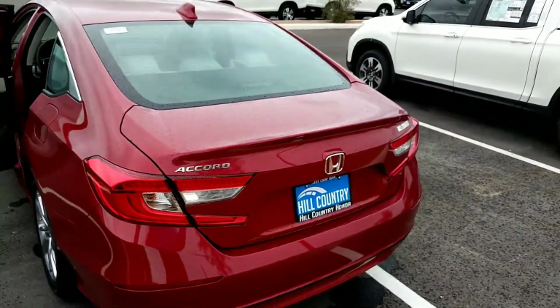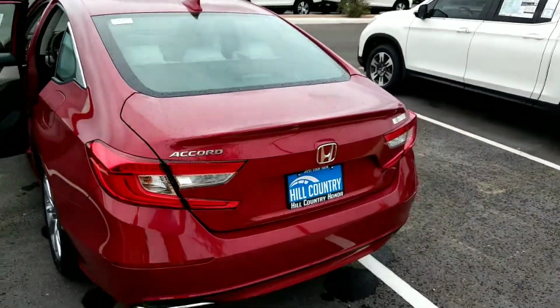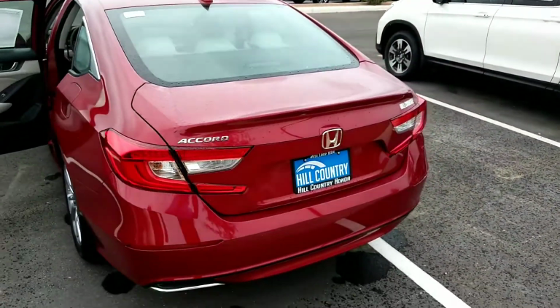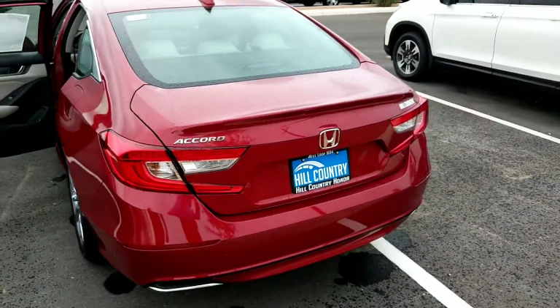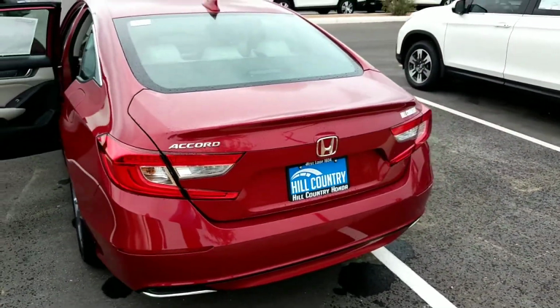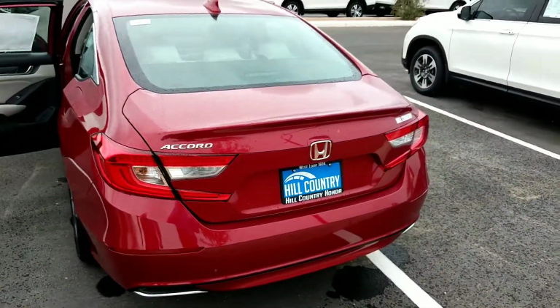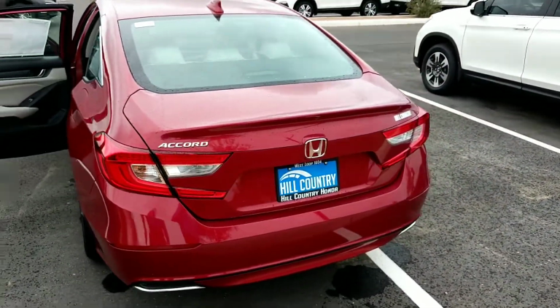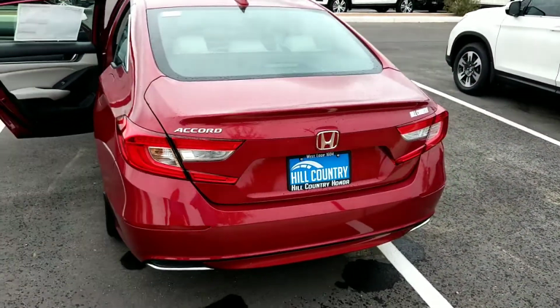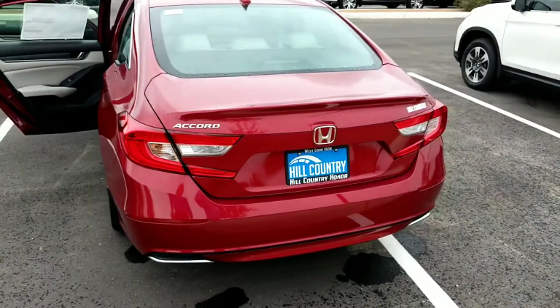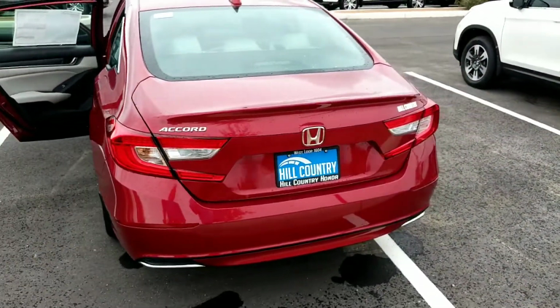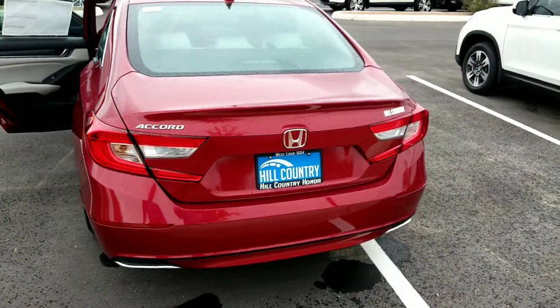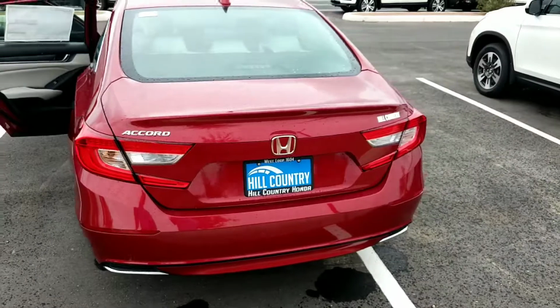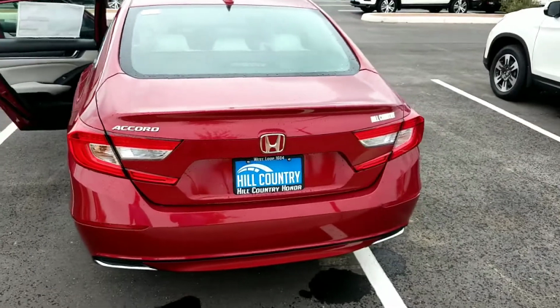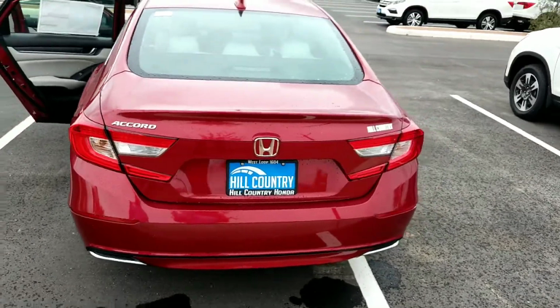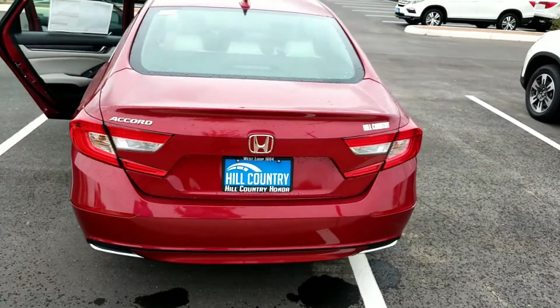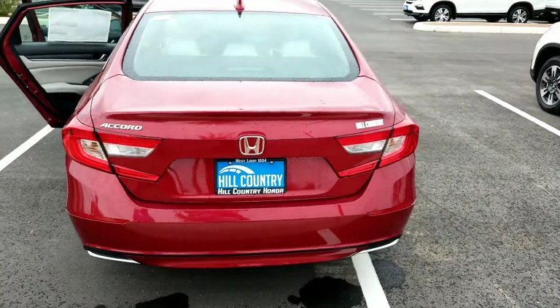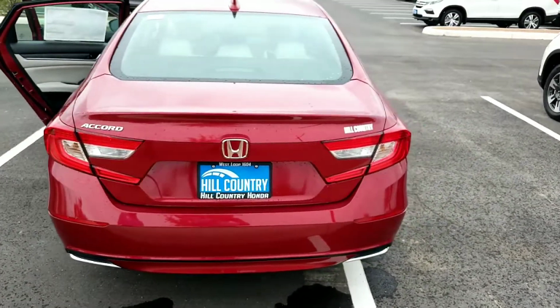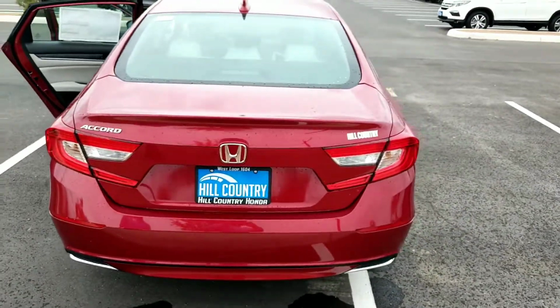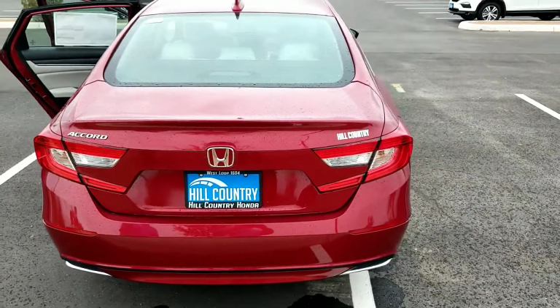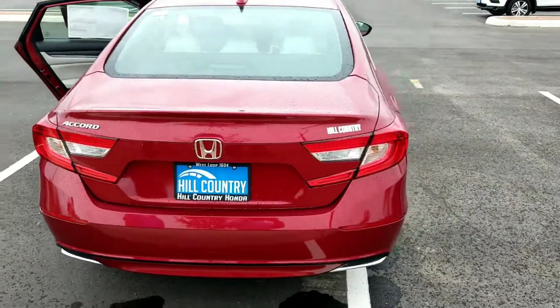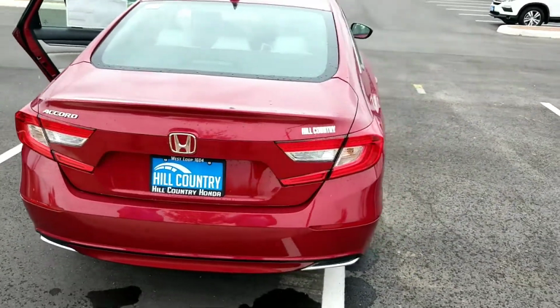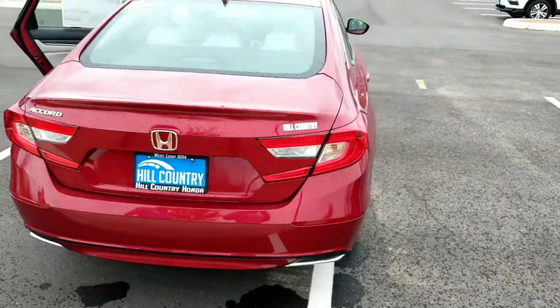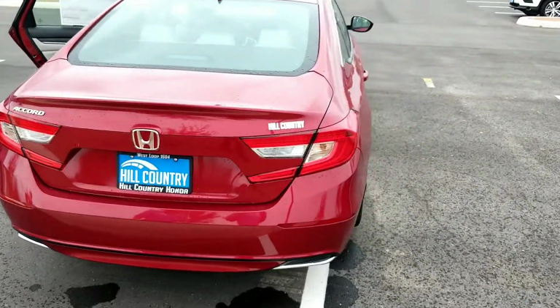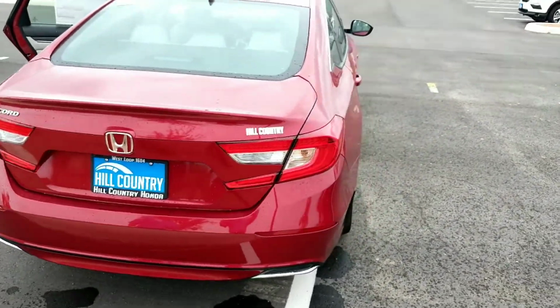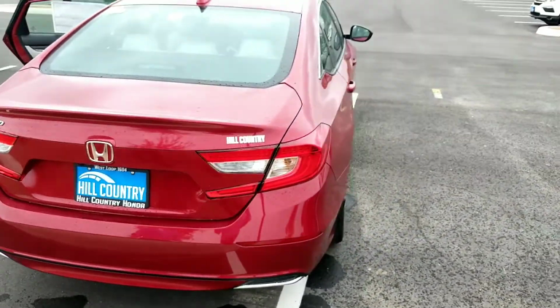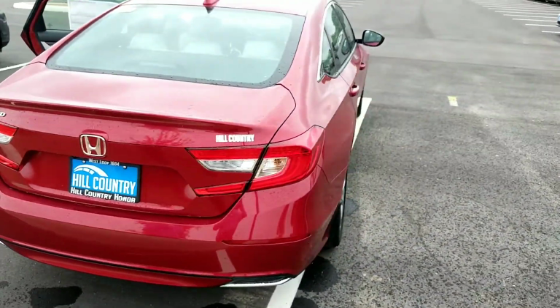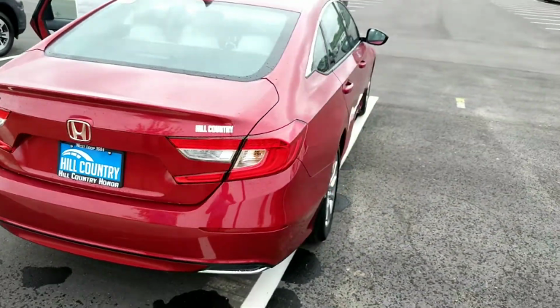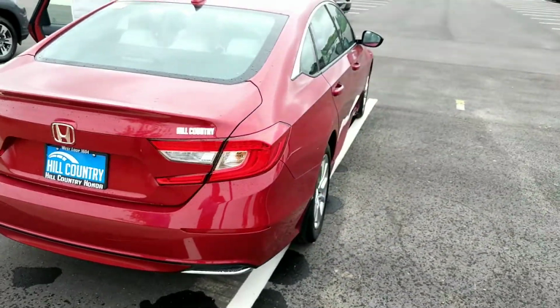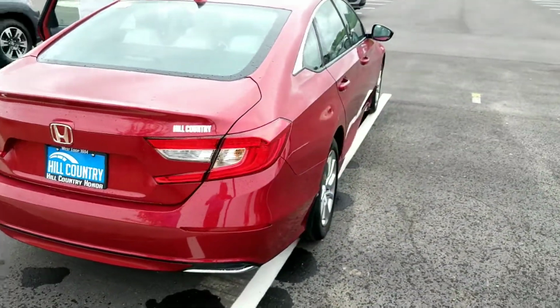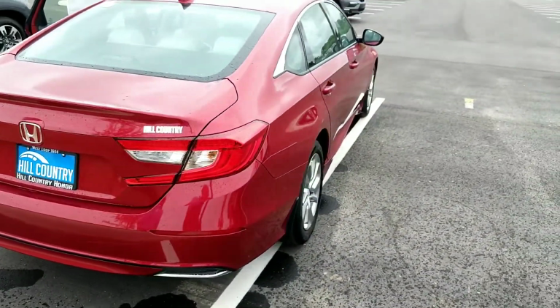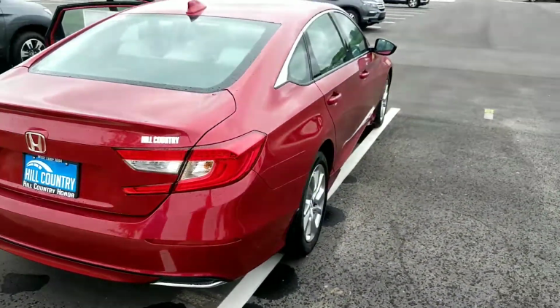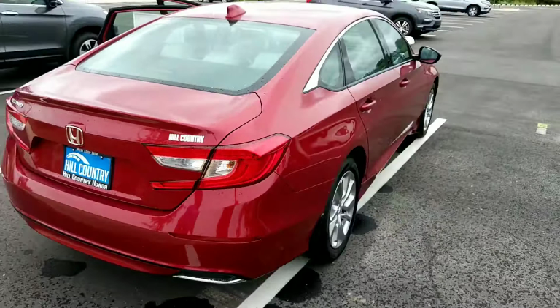You have colors available for you to choose from, and the MPG on this one is about 33 miles to the gallon combined.